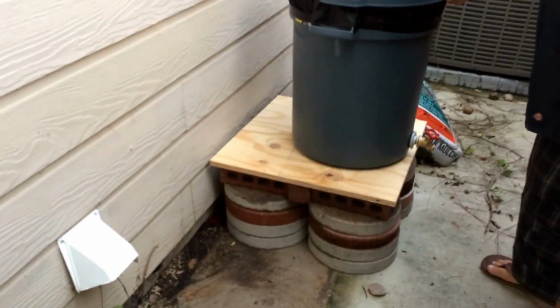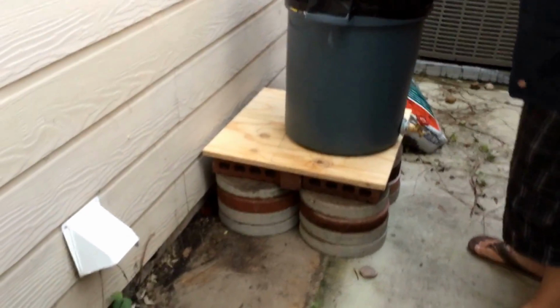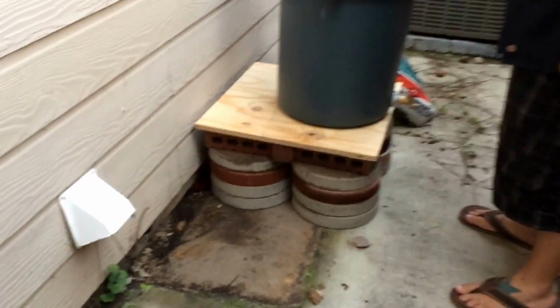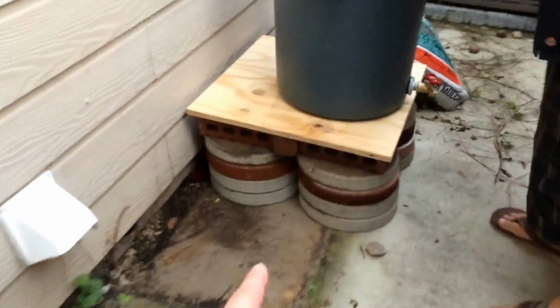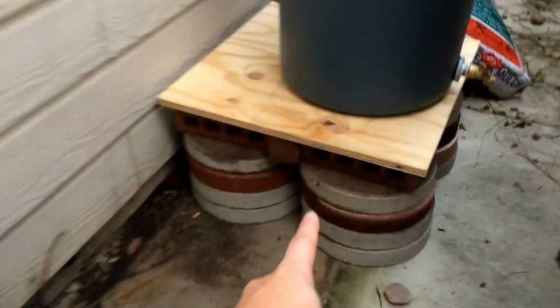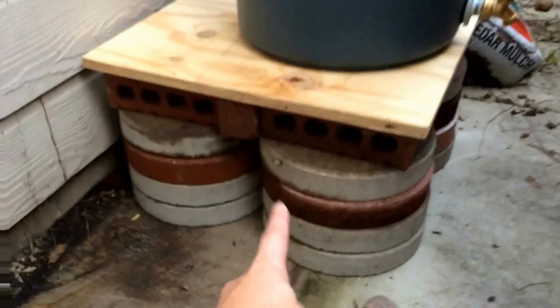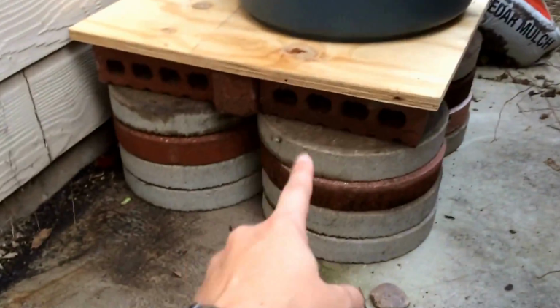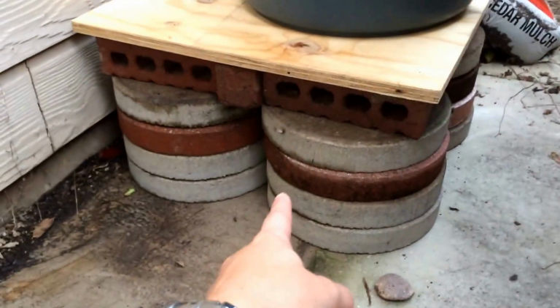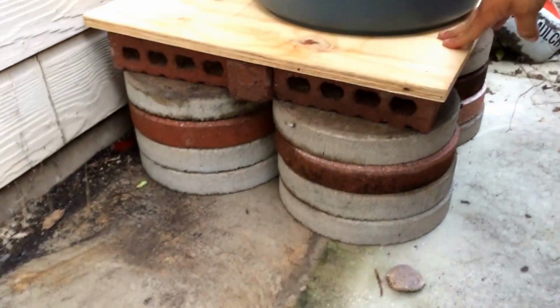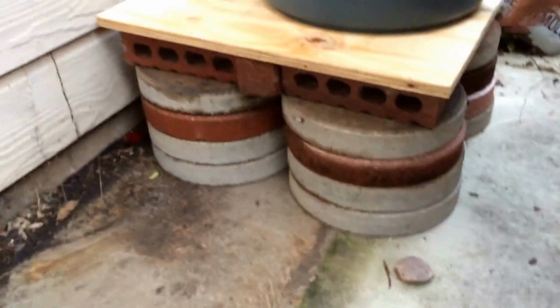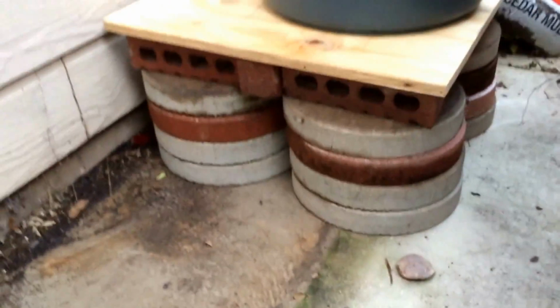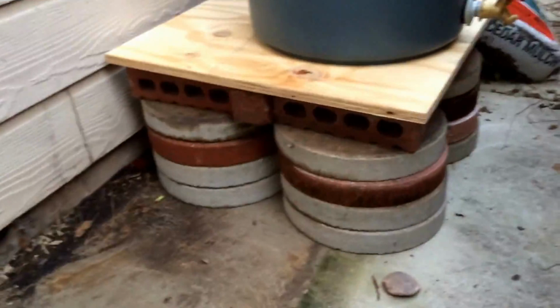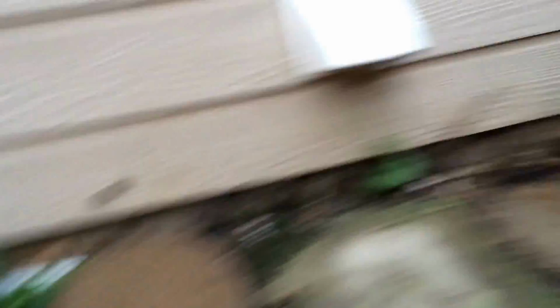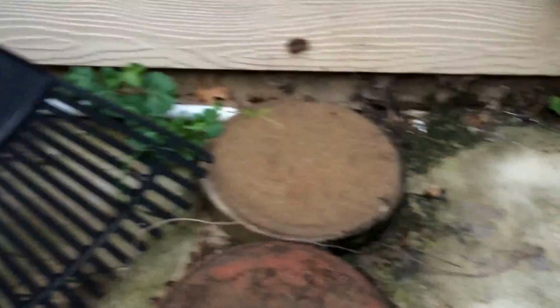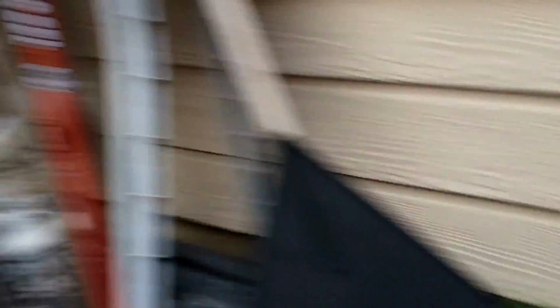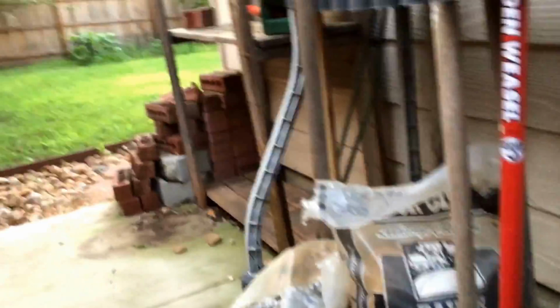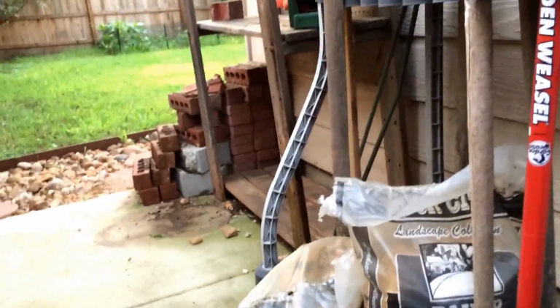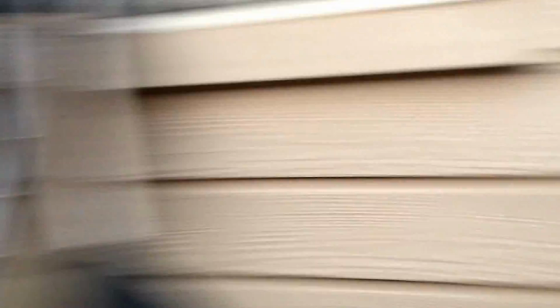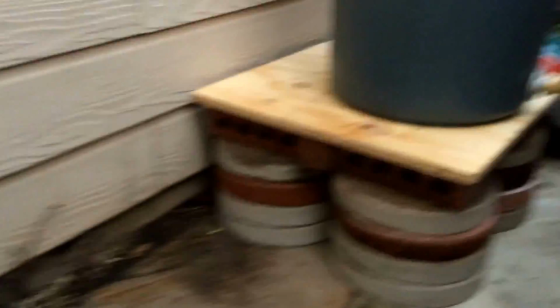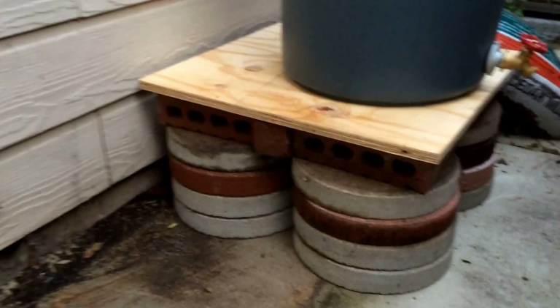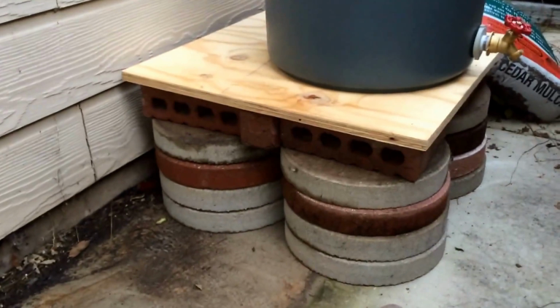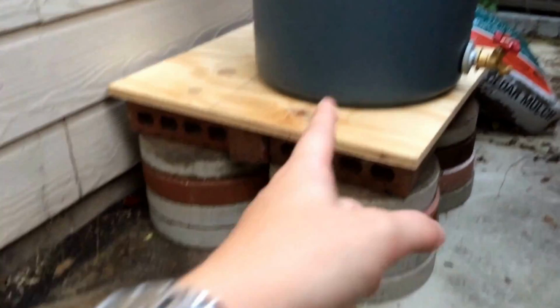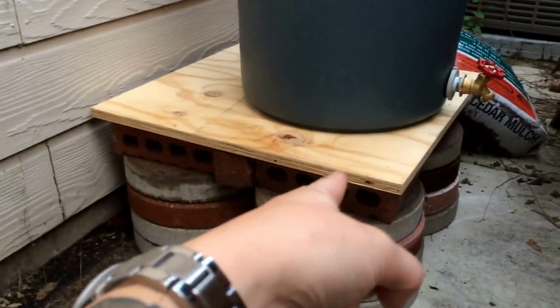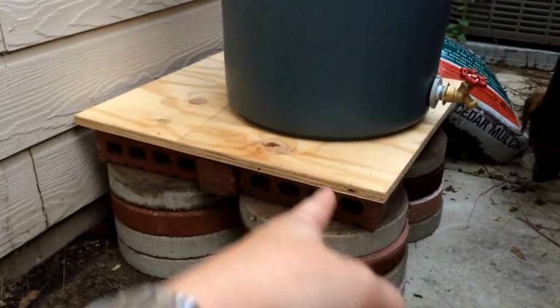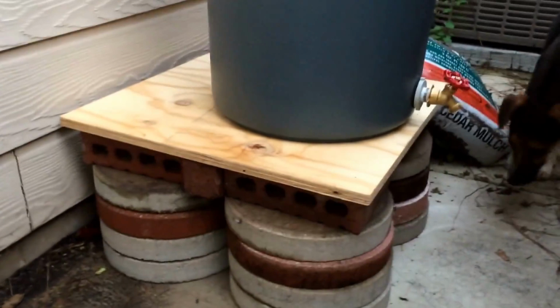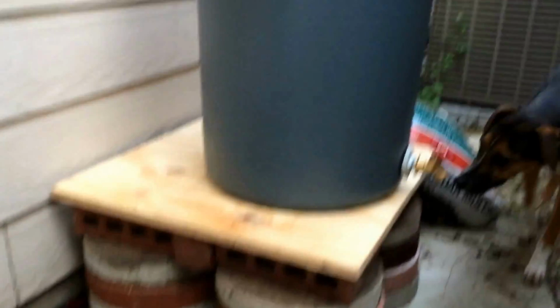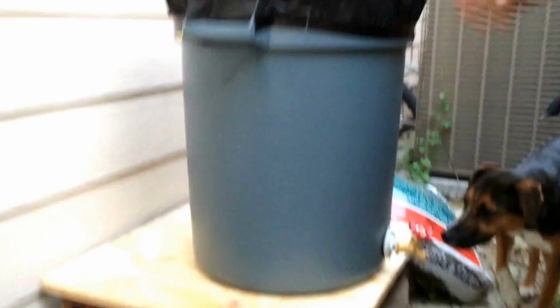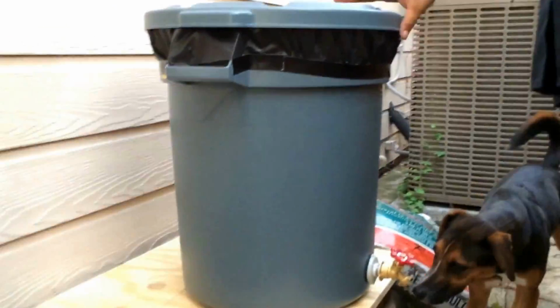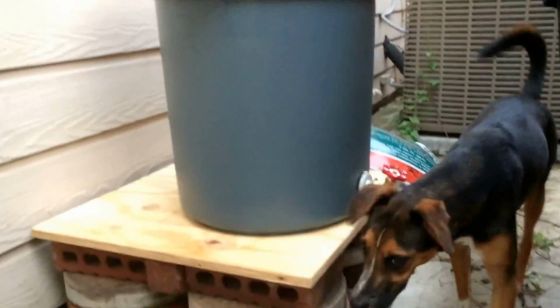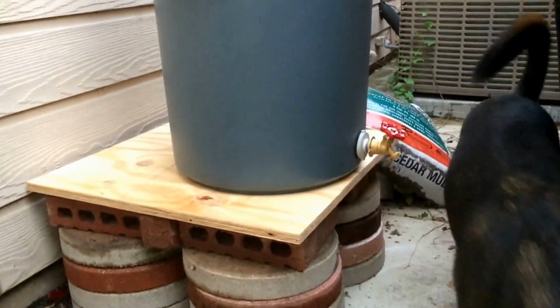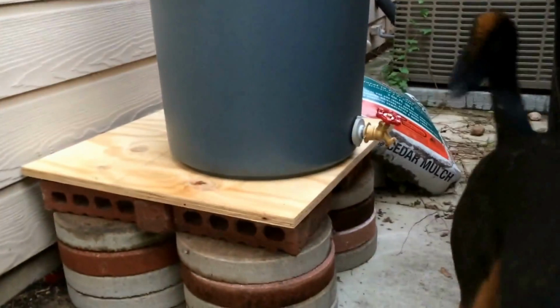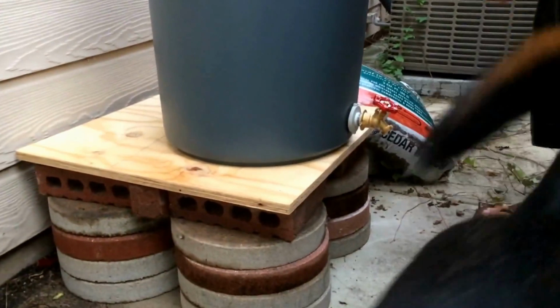We found a whole bunch of bricks and little stepping stones that were just kind of over here, so we decided to make a platform with that. We bought that little piece of wood from Home Depot and there you go. It's pretty nice actually.